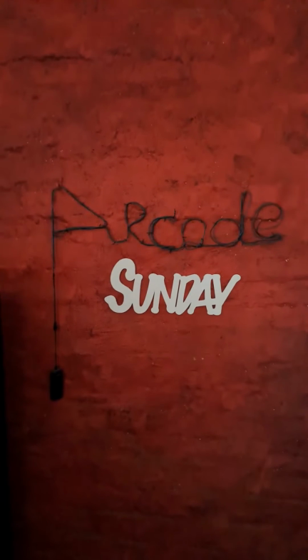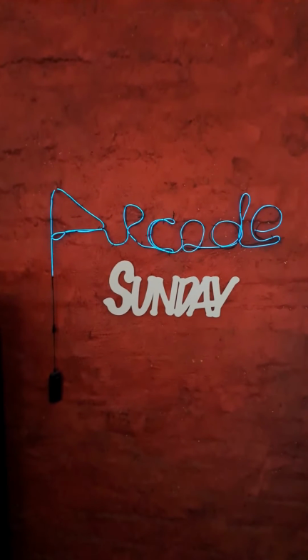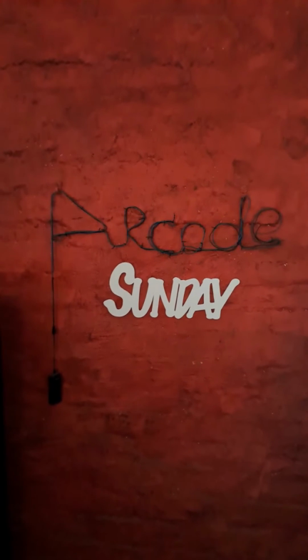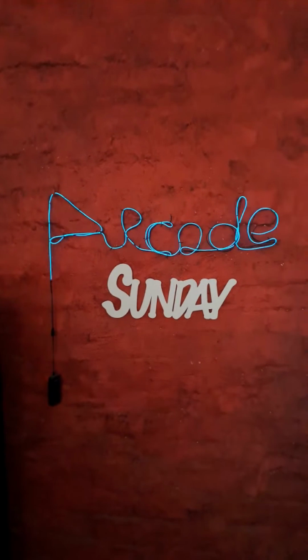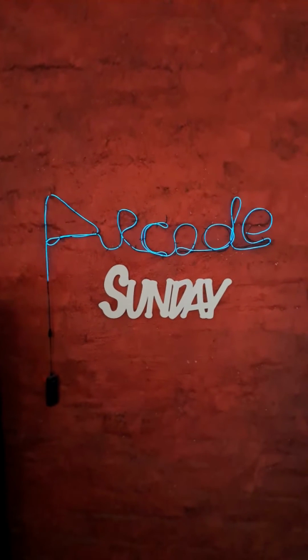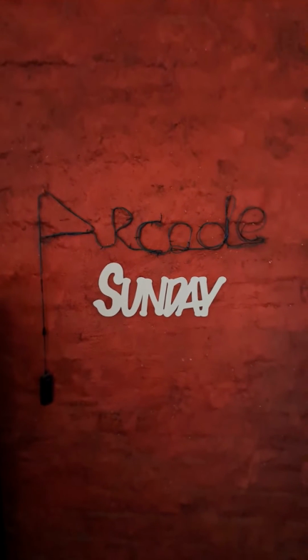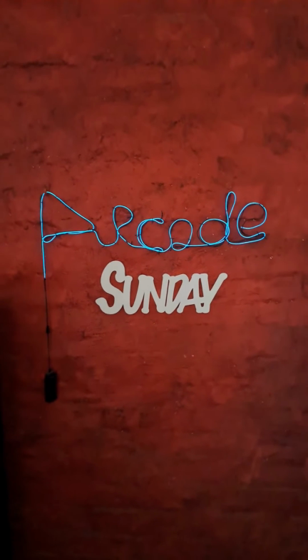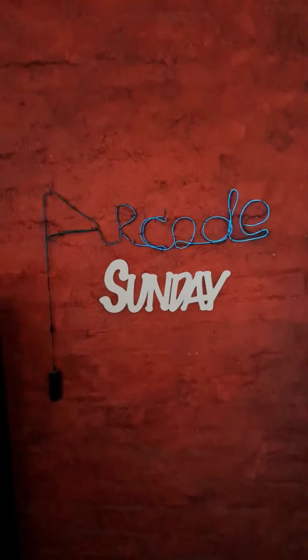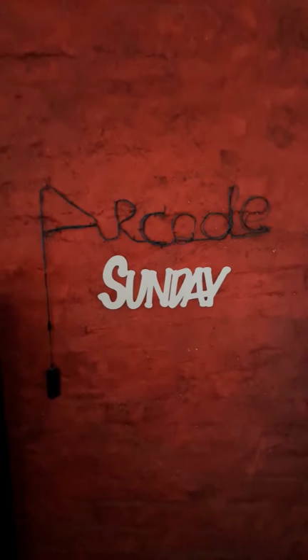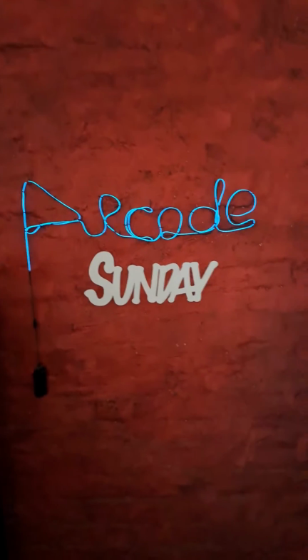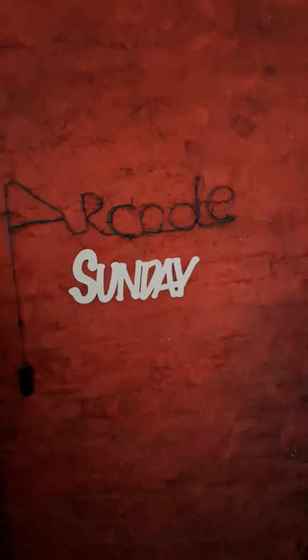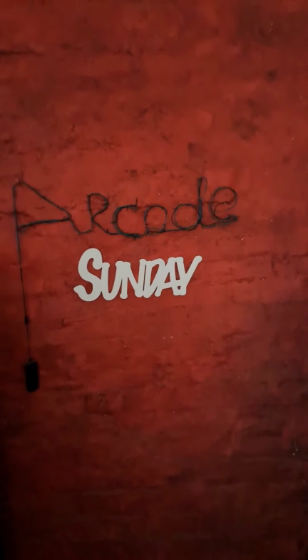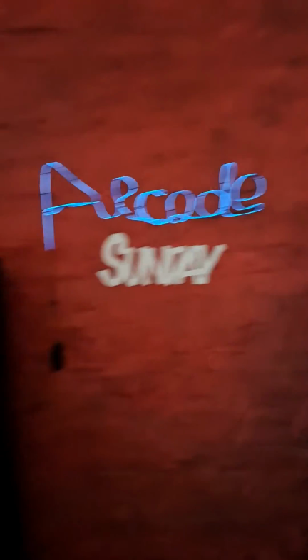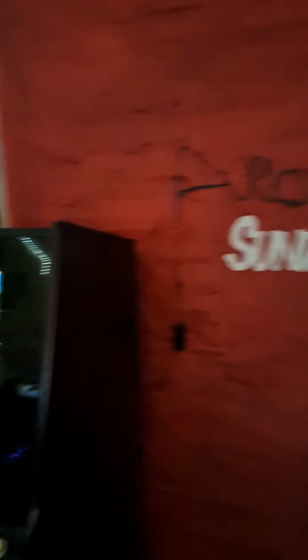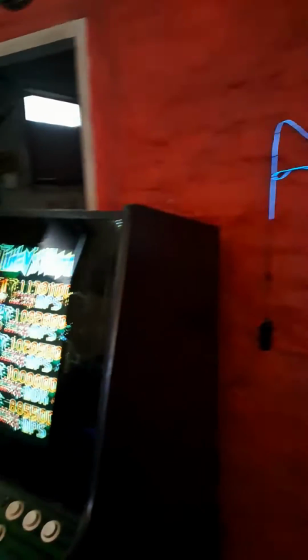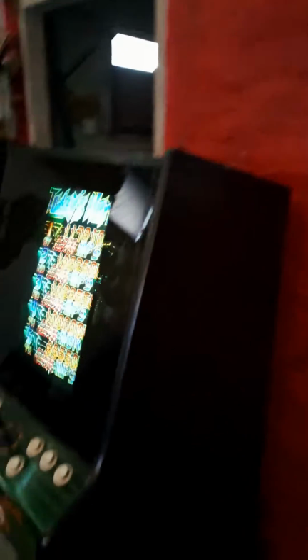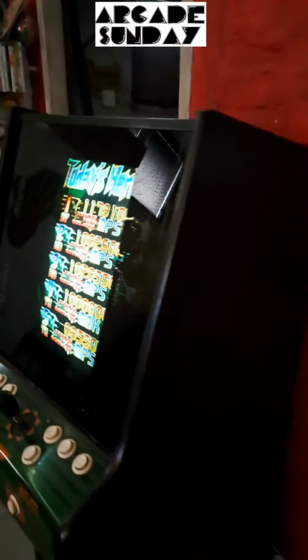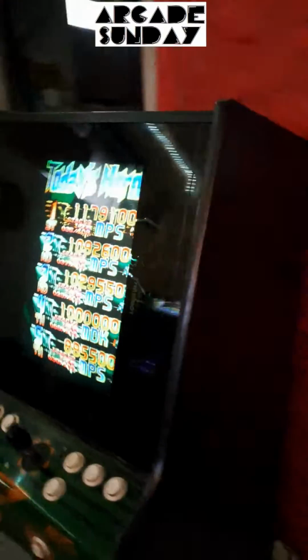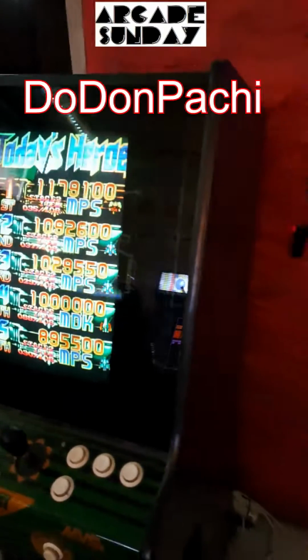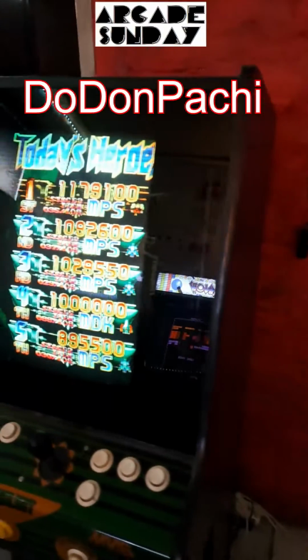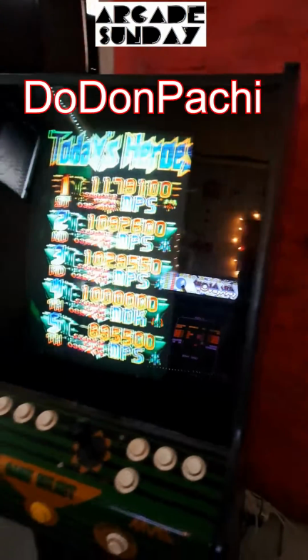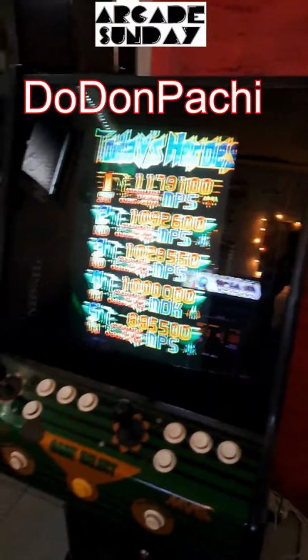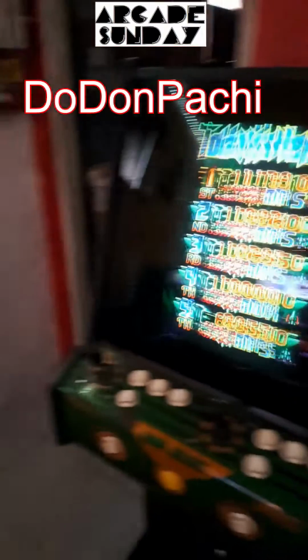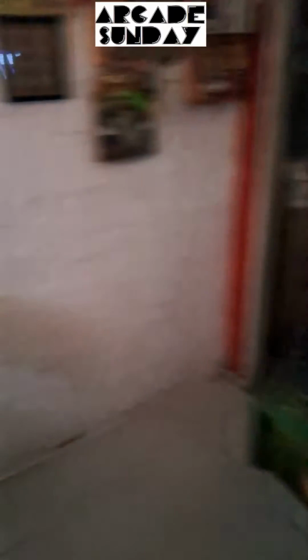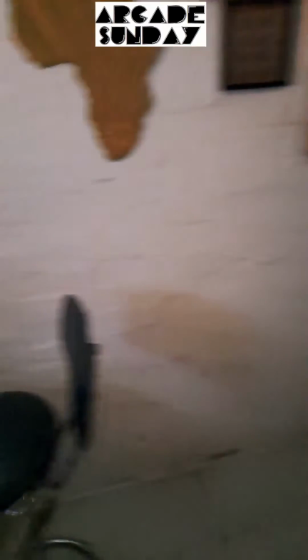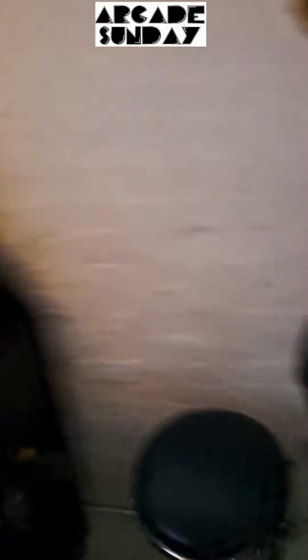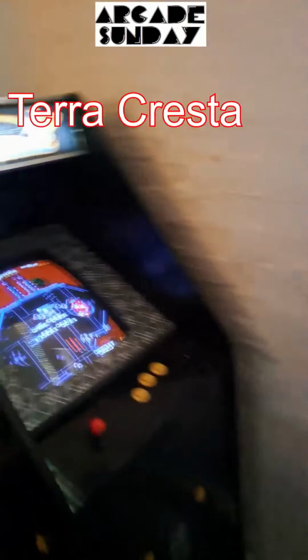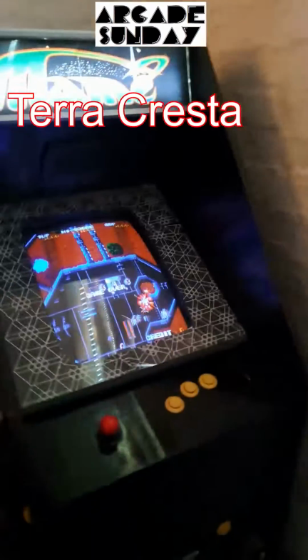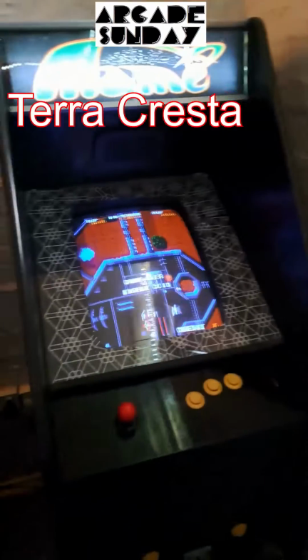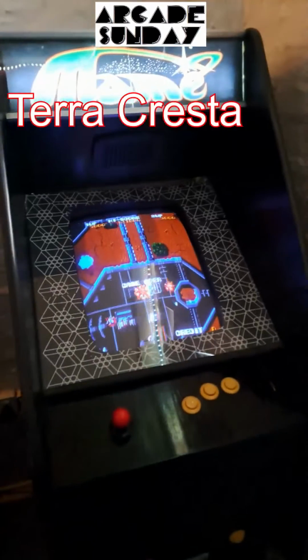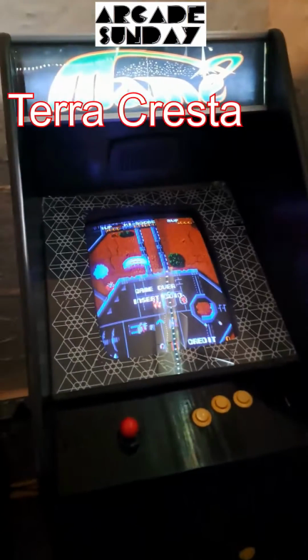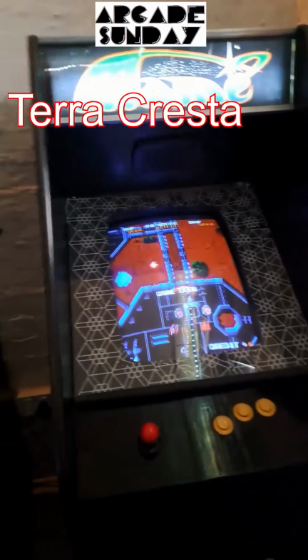Welcome to Arcade Sunday. Just a quick update on the state of the arcade. We've got some classic DonPachi running over here. We have some Terra Cresta running over here.